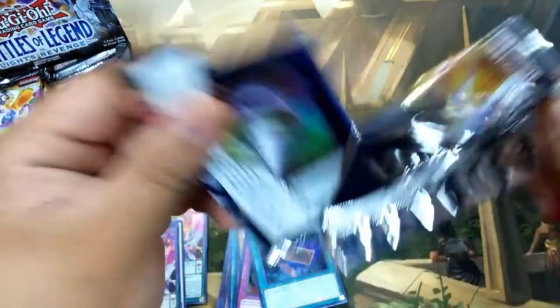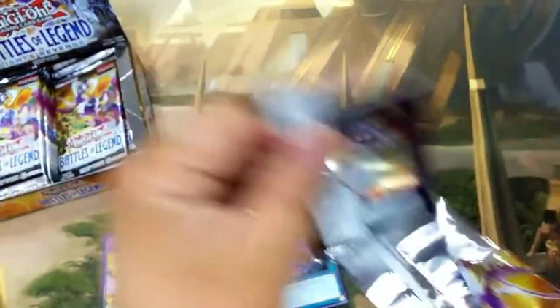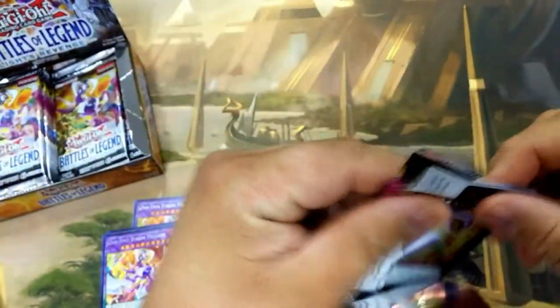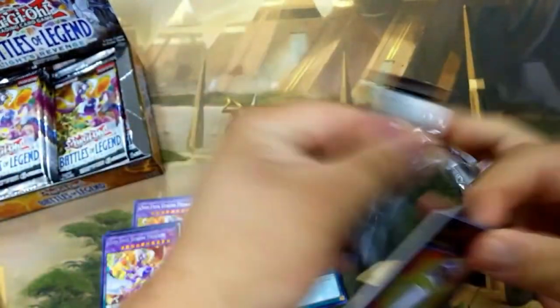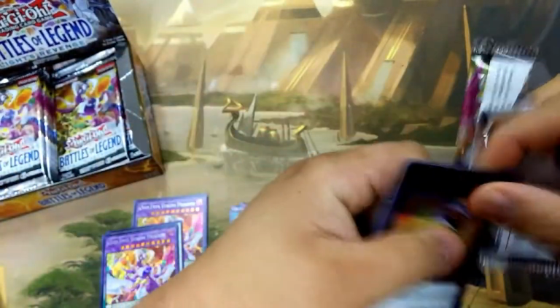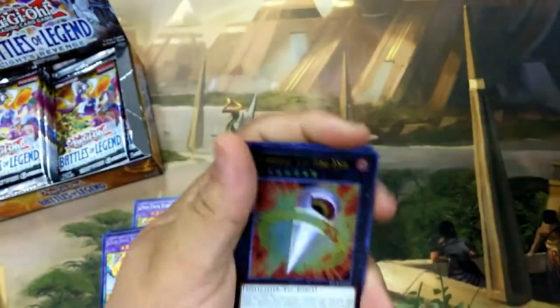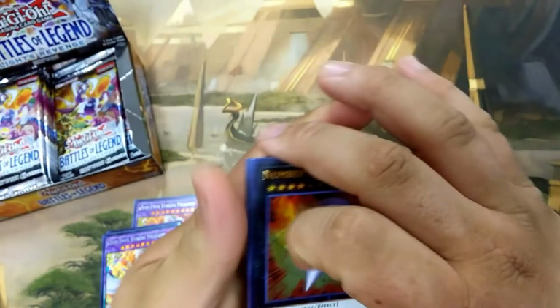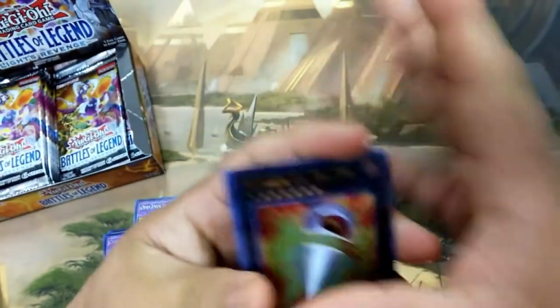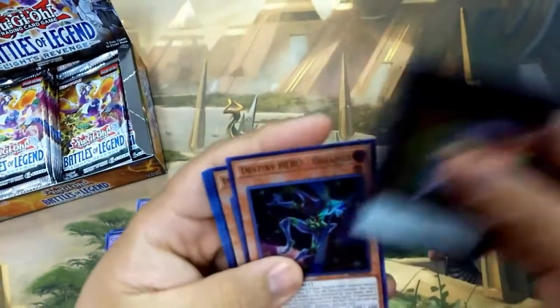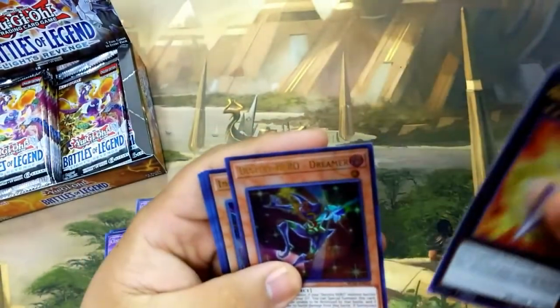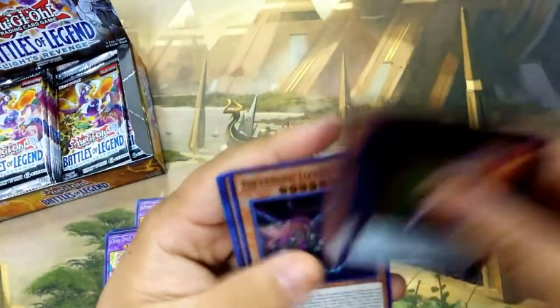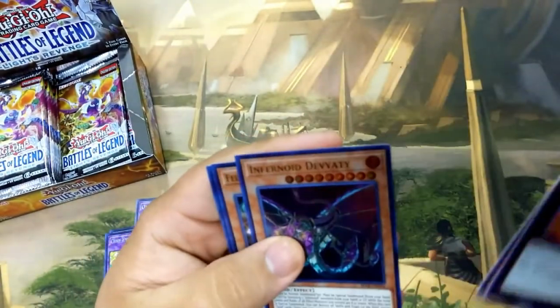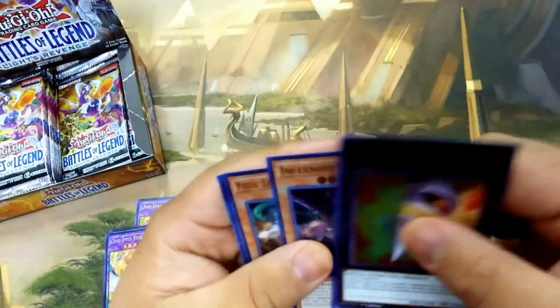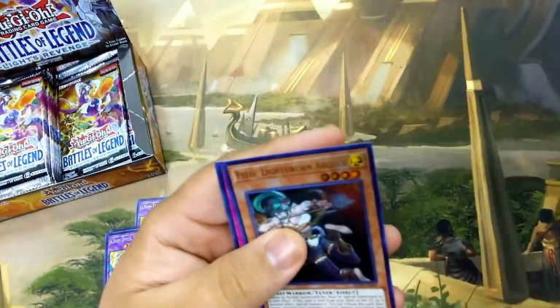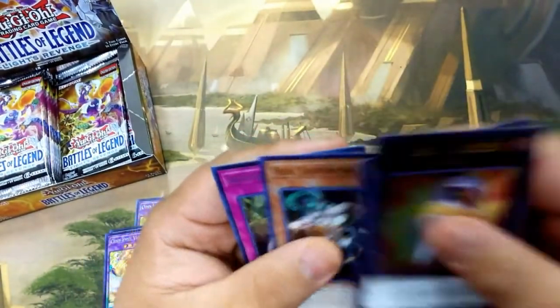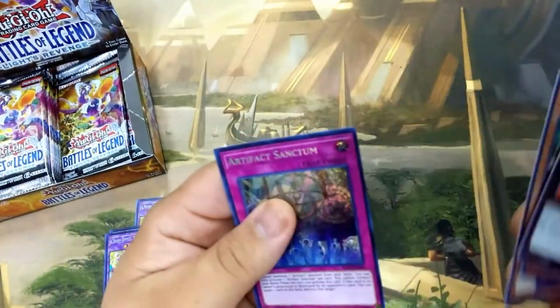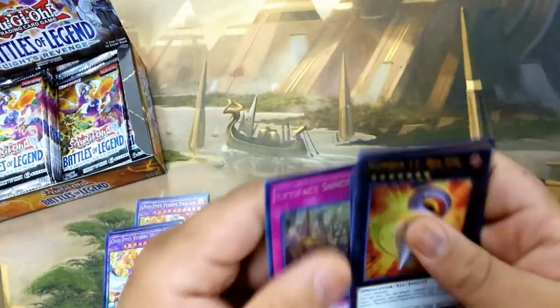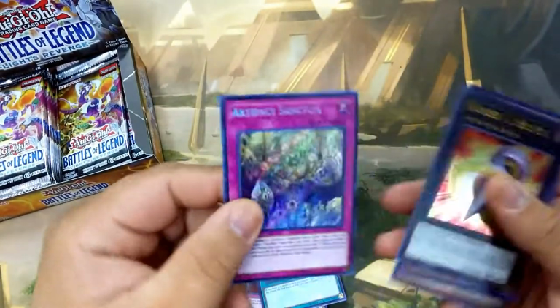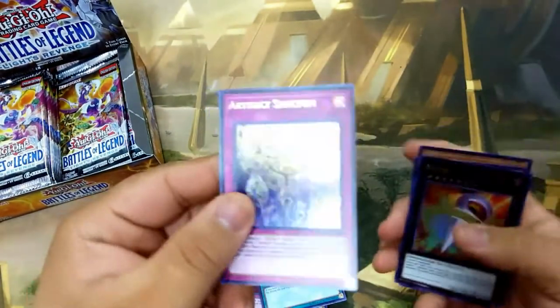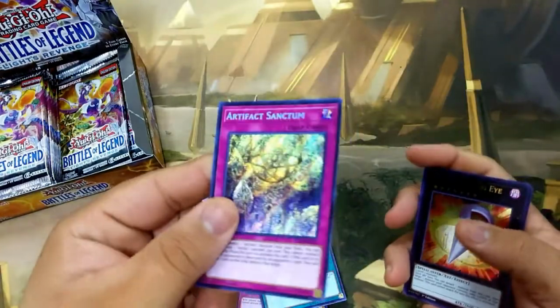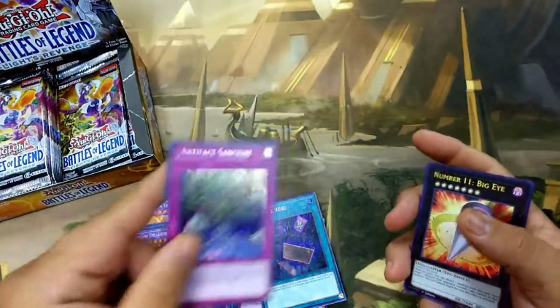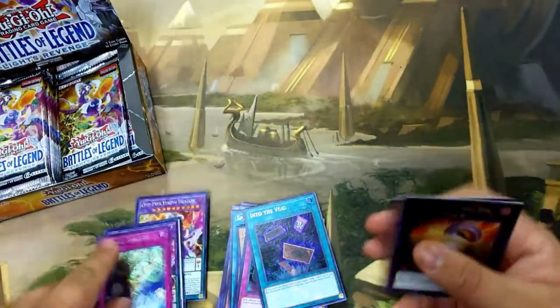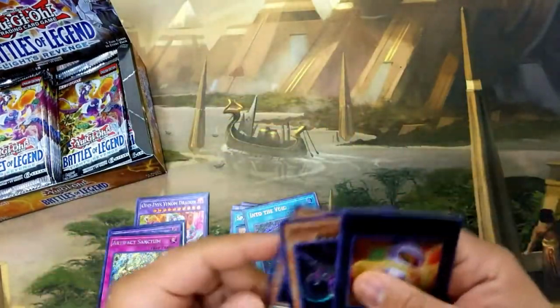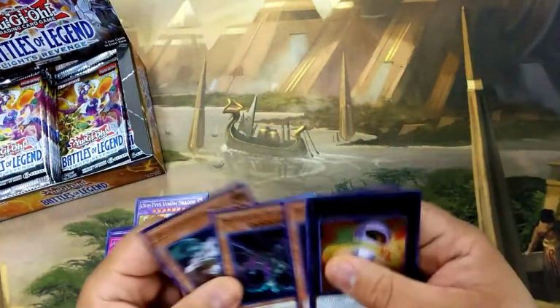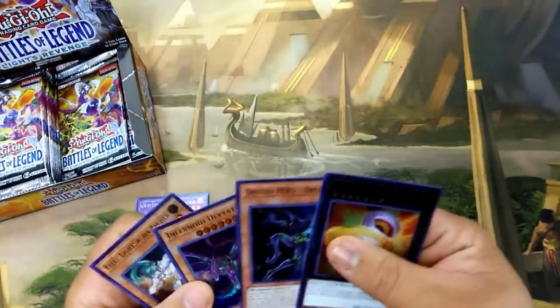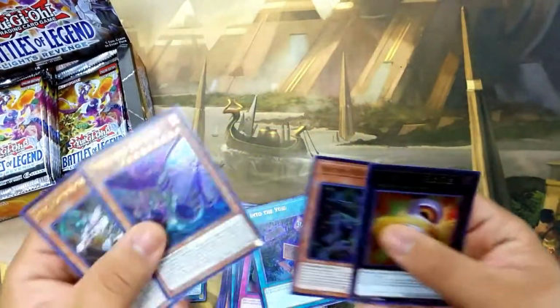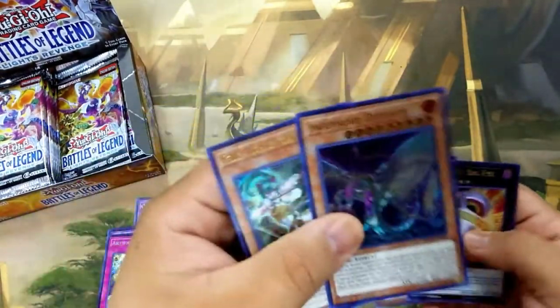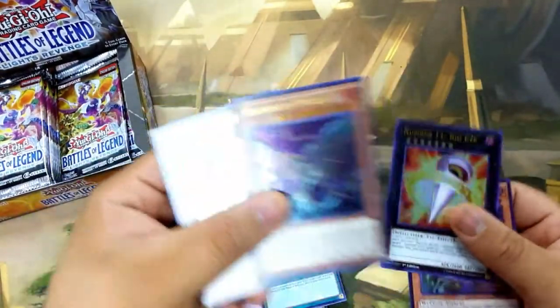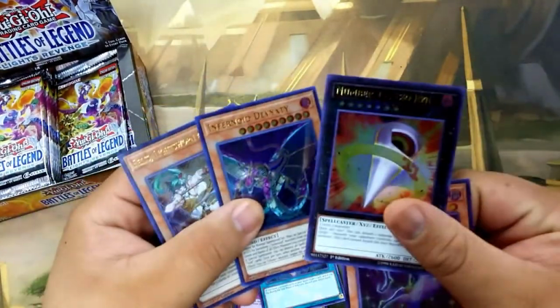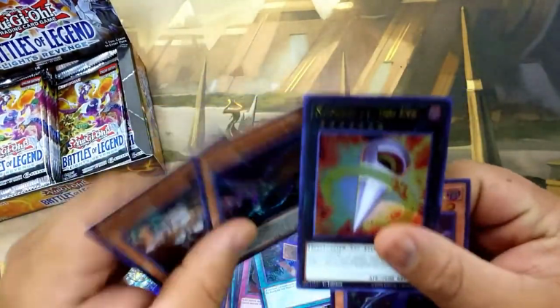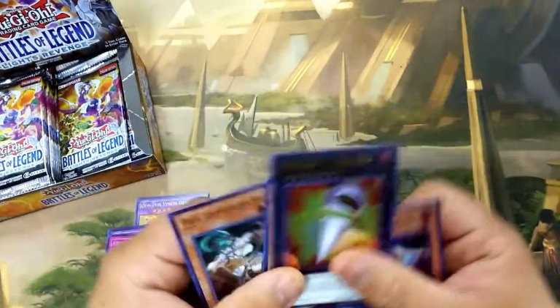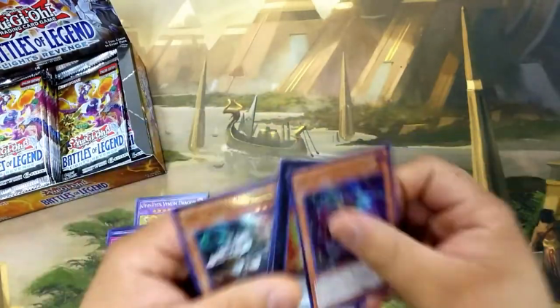Moving on to the next pack: we have a Big Eye, Destiny Hero, a Deviati, a Felice, and an Artifact Sanctum. Really good Secret Rare as well. These were good reprints — good staple Rank 7.